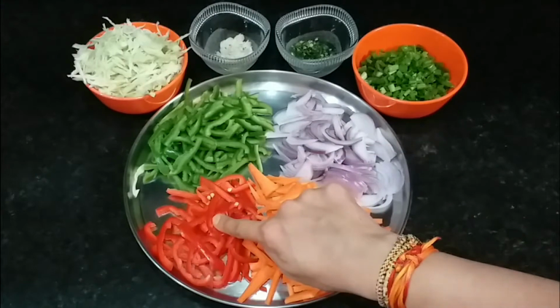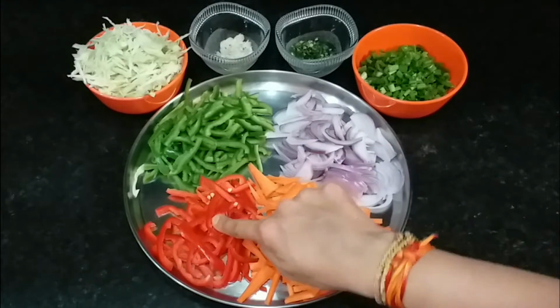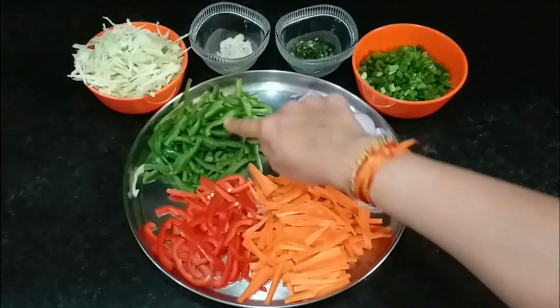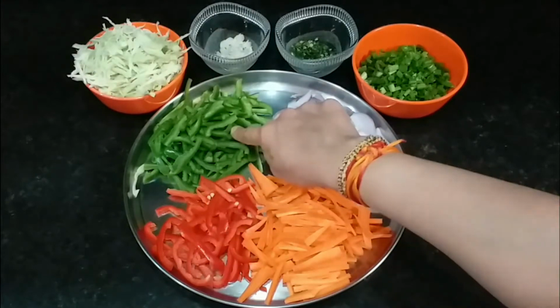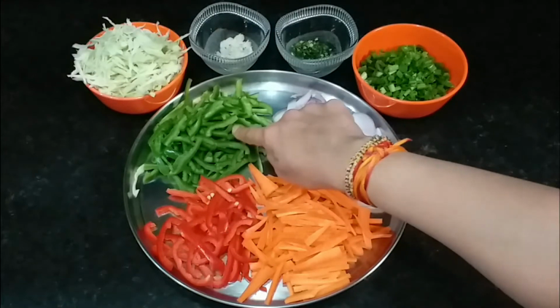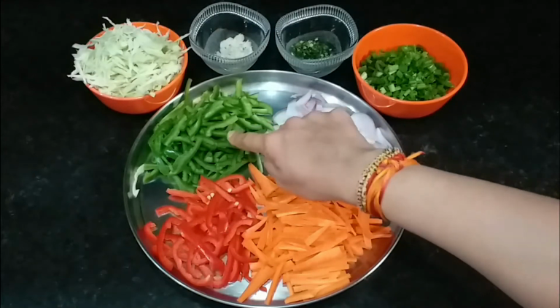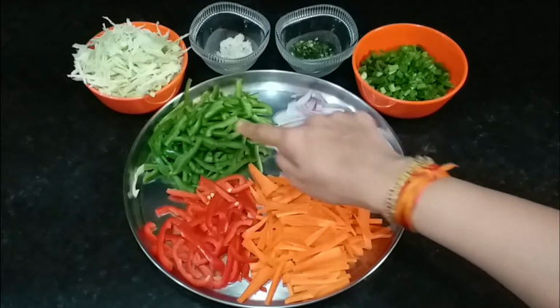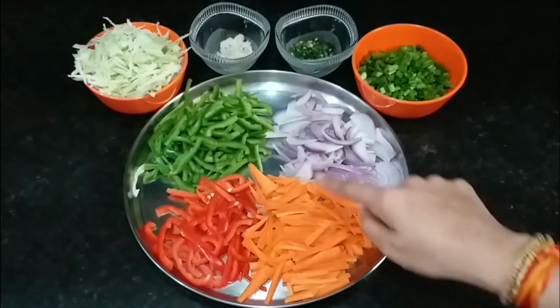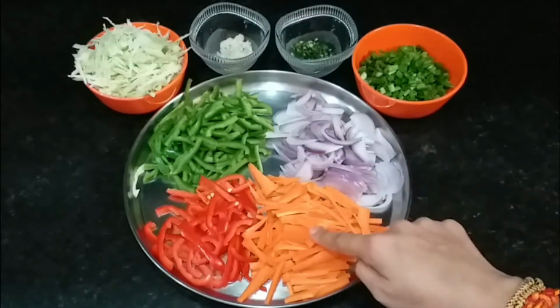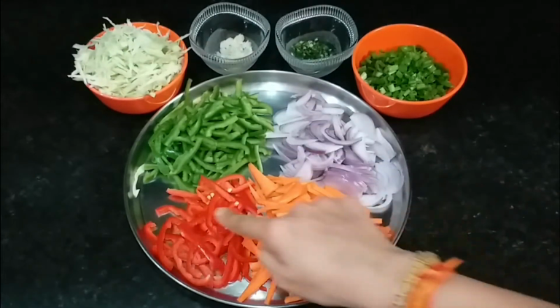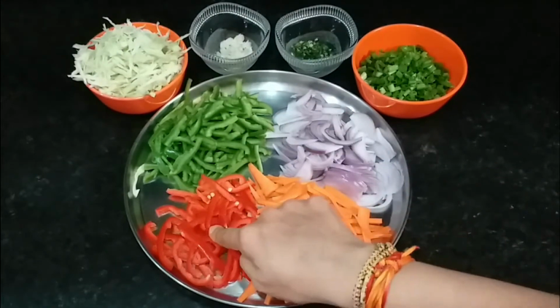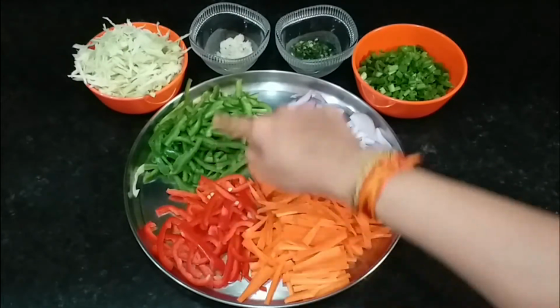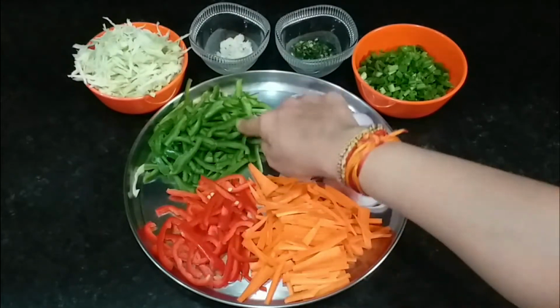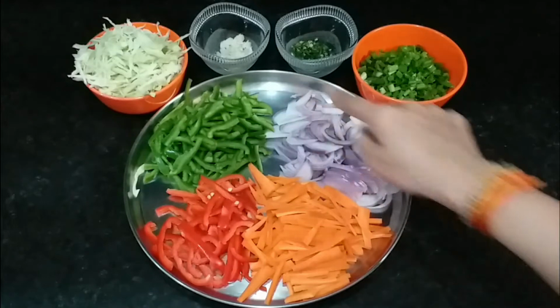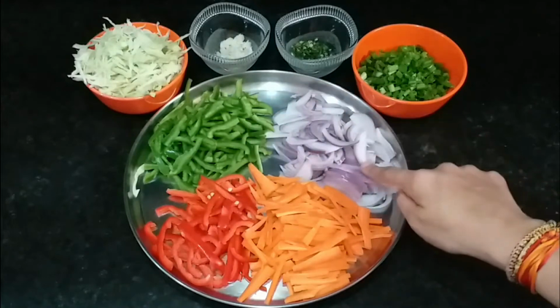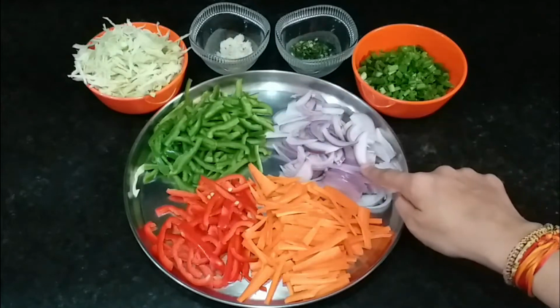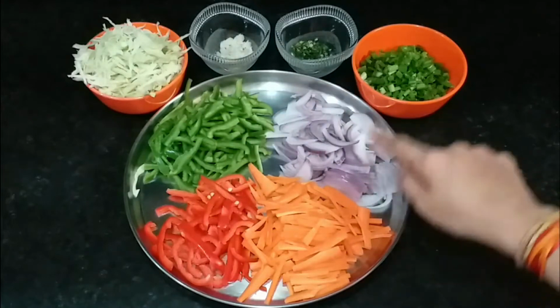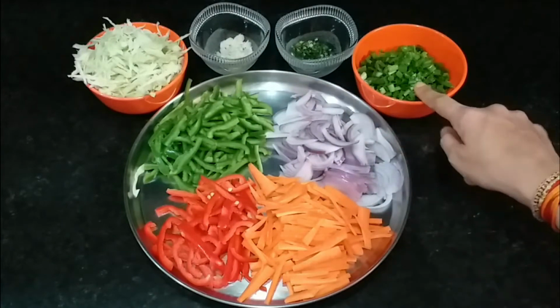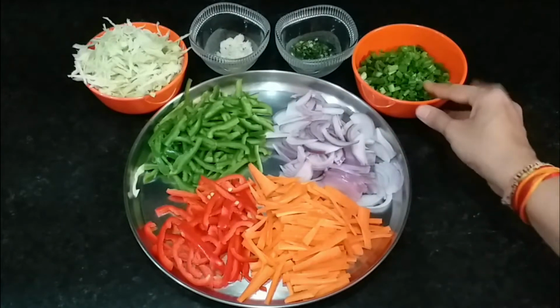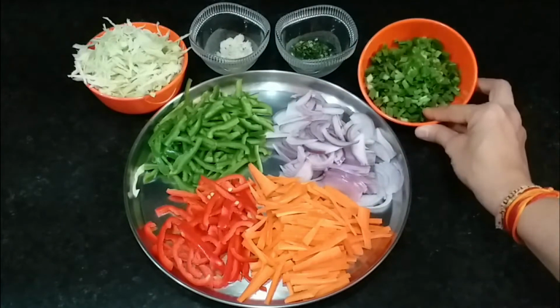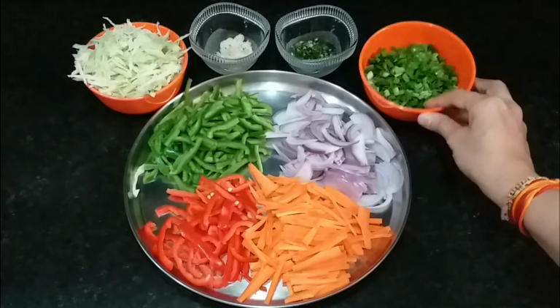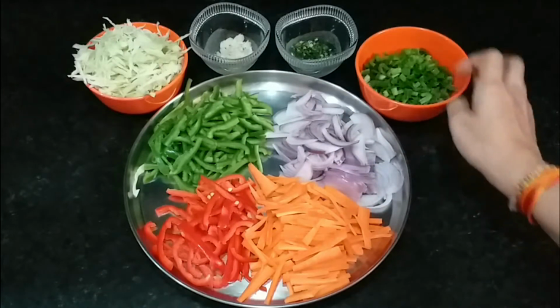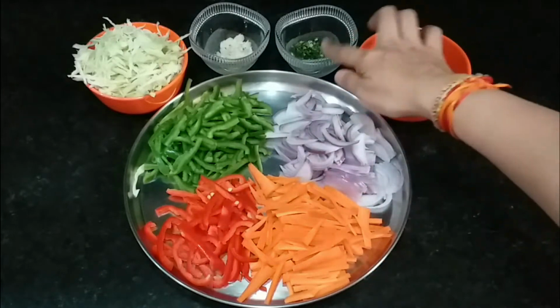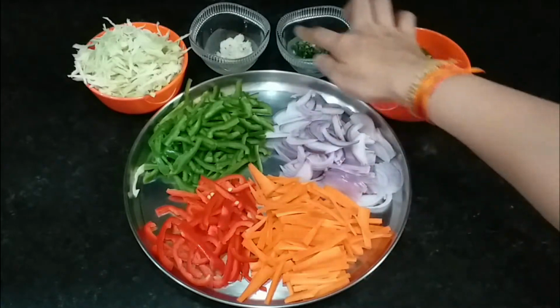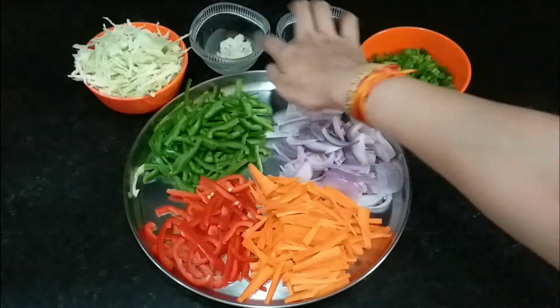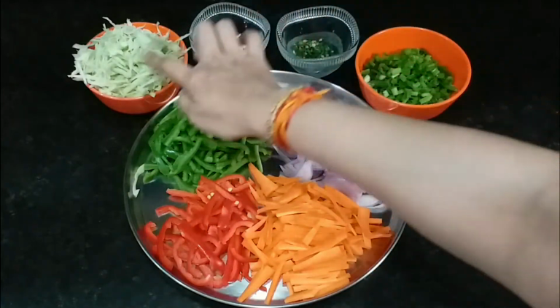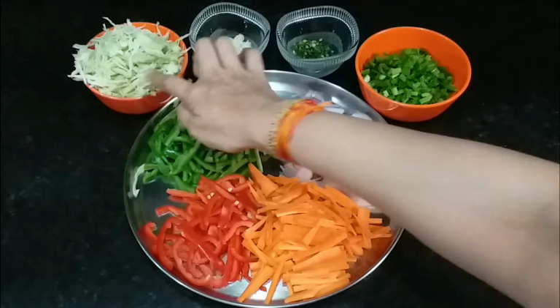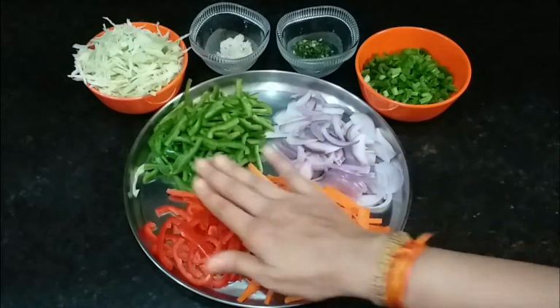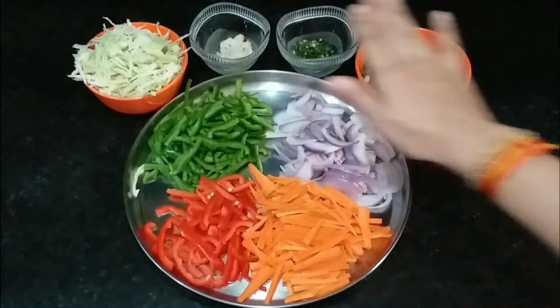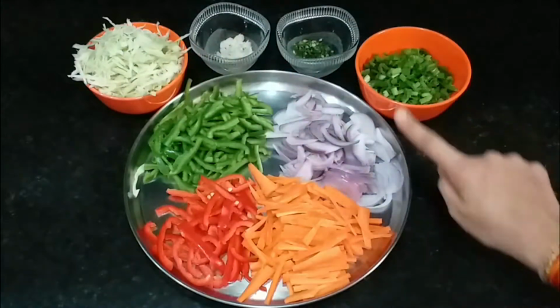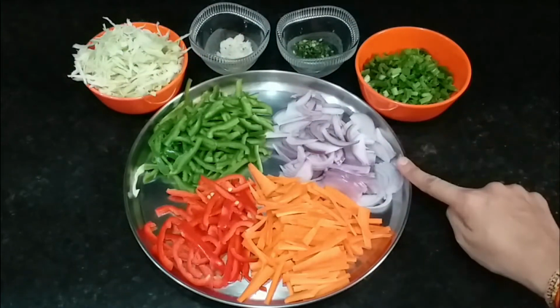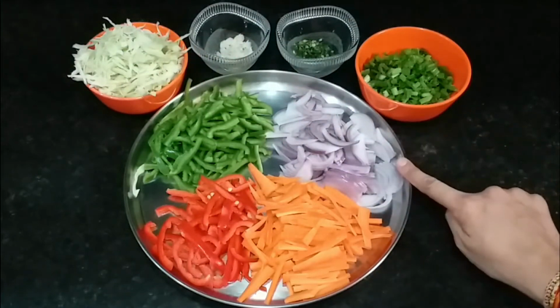I have taken the following vegetables: carrot, bell peppers, green shimla mirch, onion, spring onion, green chili, garlic, cabbage, and band gobi. You can adjust the vegetables according to your preference.